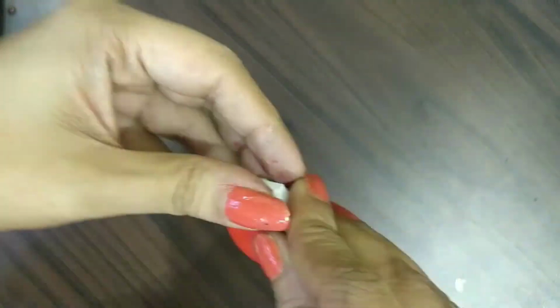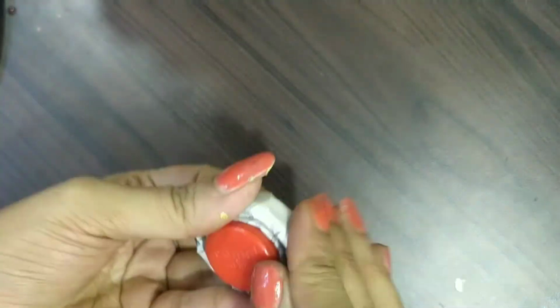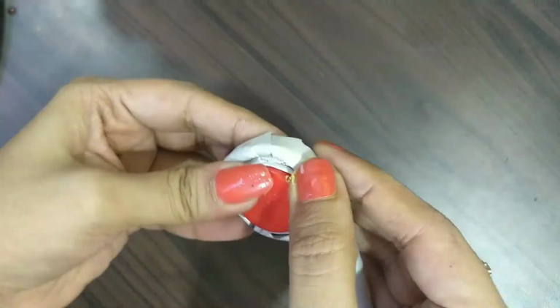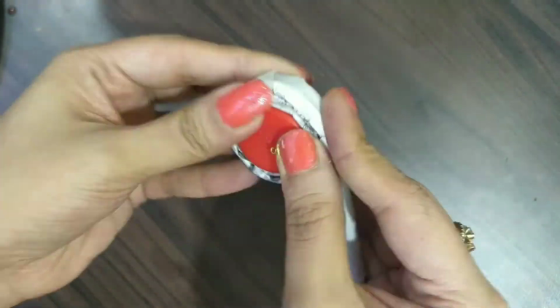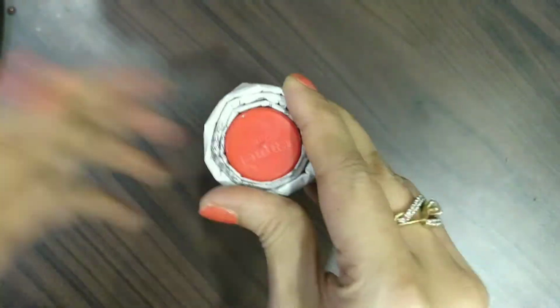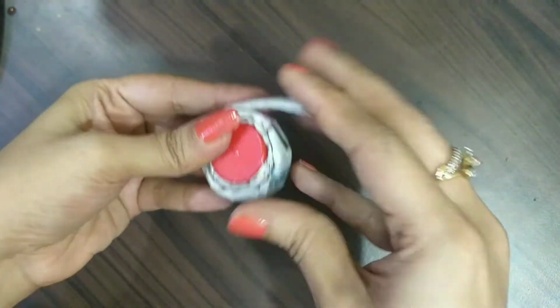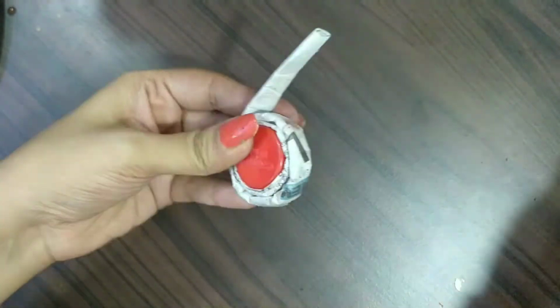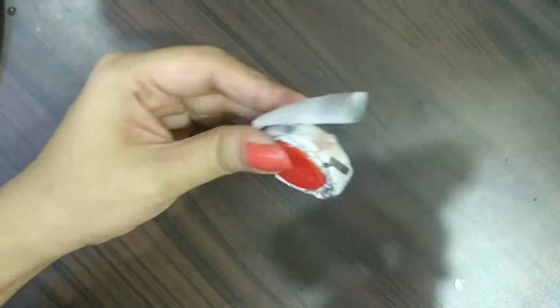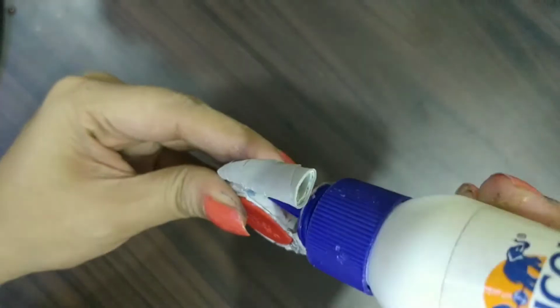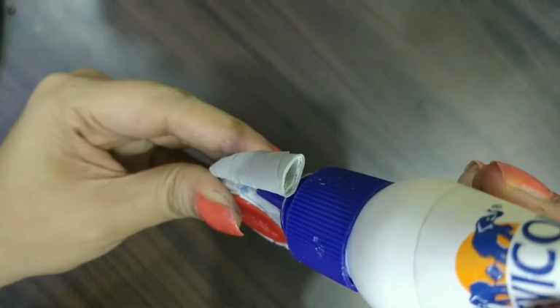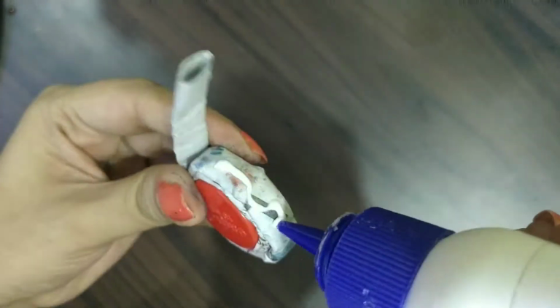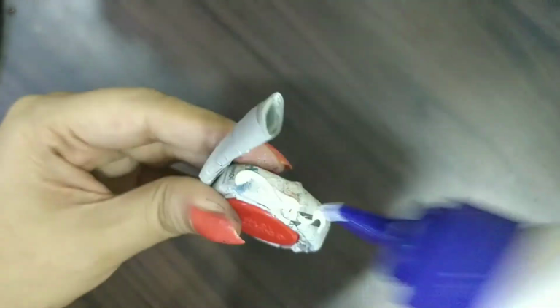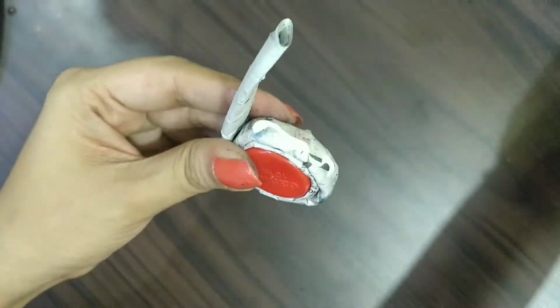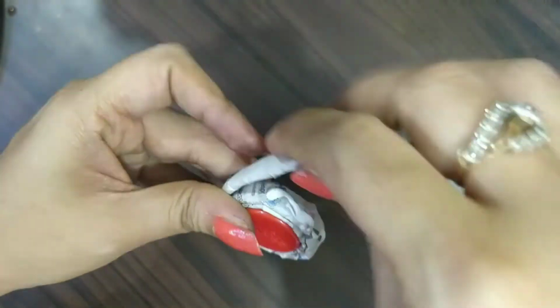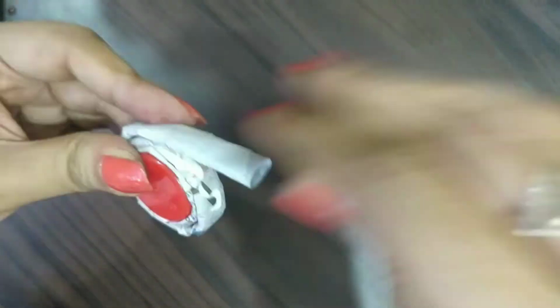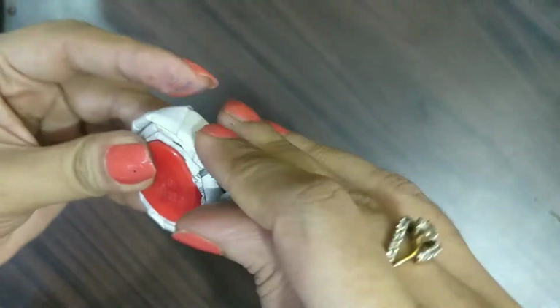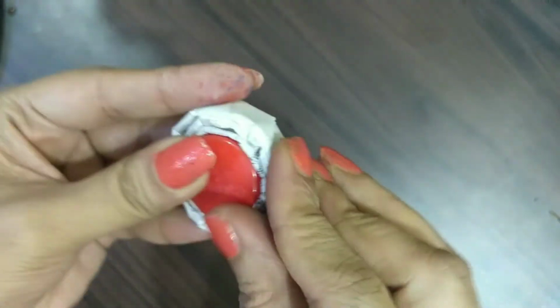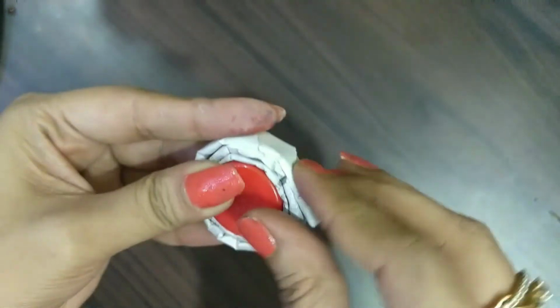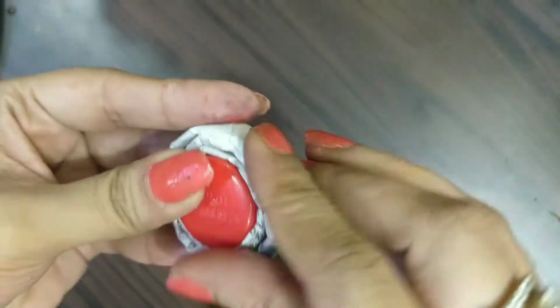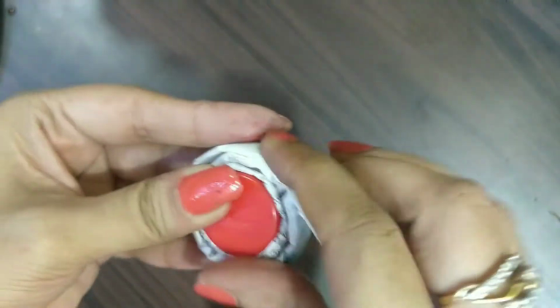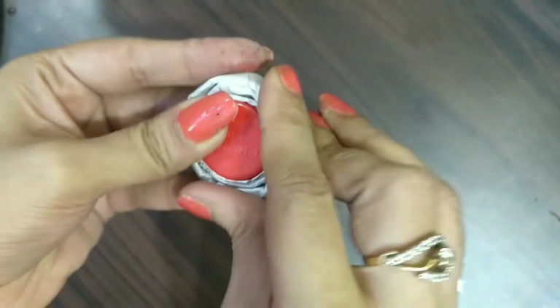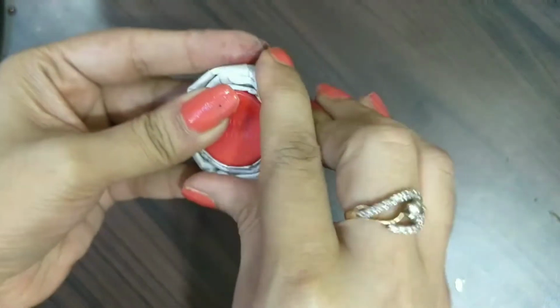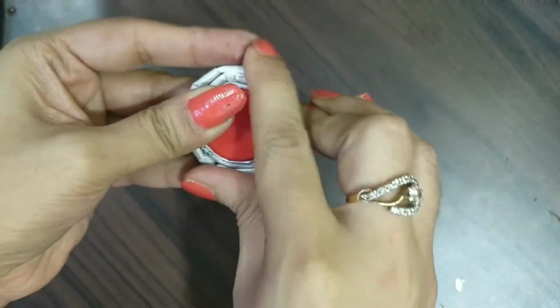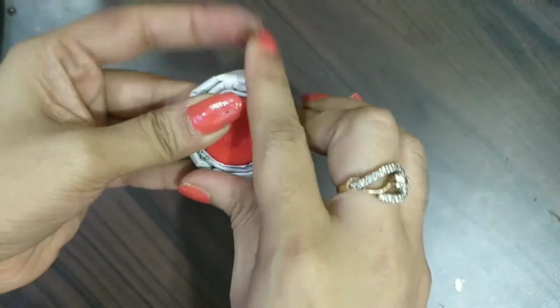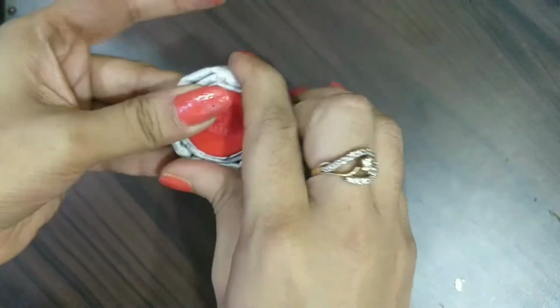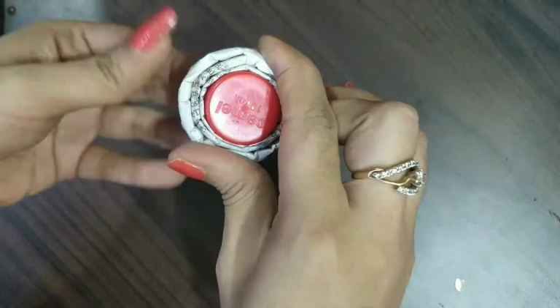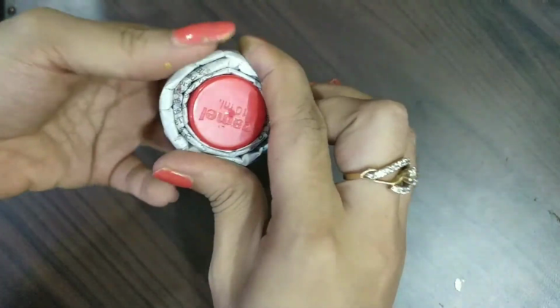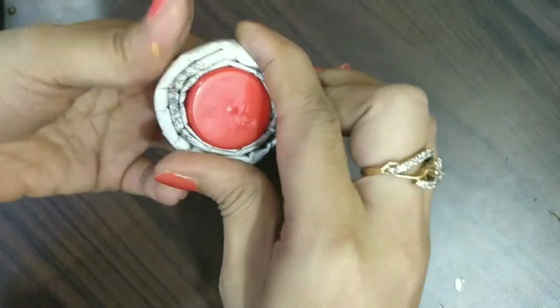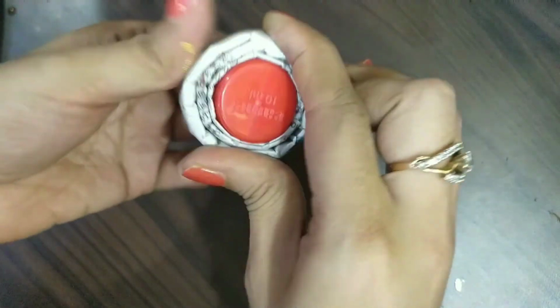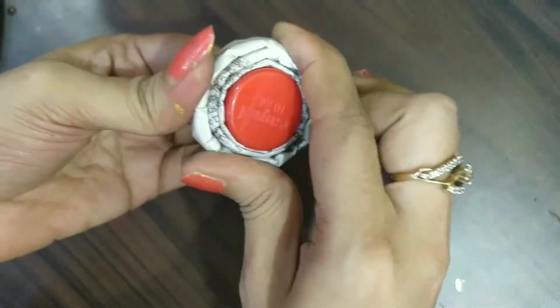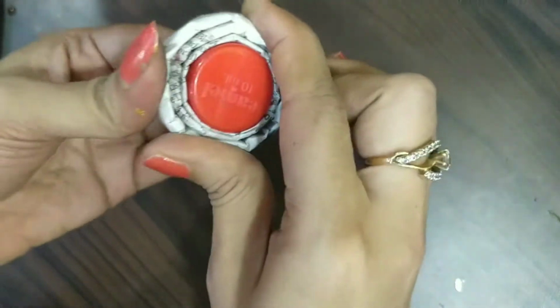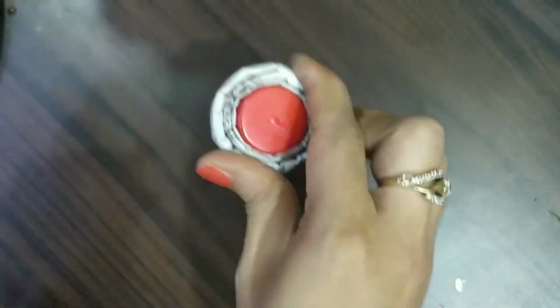Just see how I am doing it. After that, we will roll towards the end and paste it using the Fevicol. This is our roll ready. Now we will remove the cap.